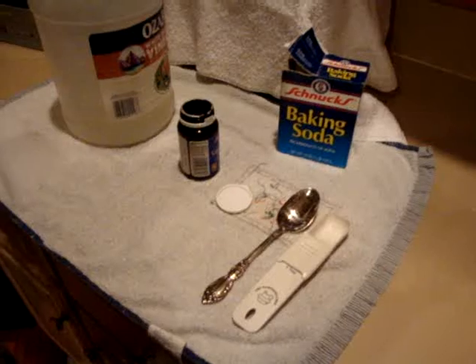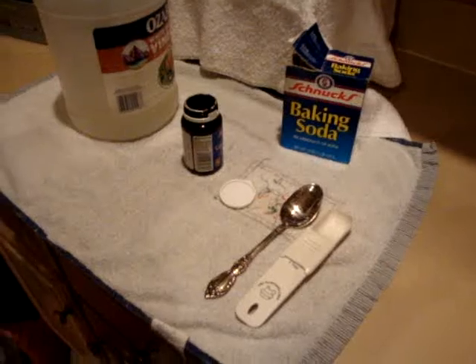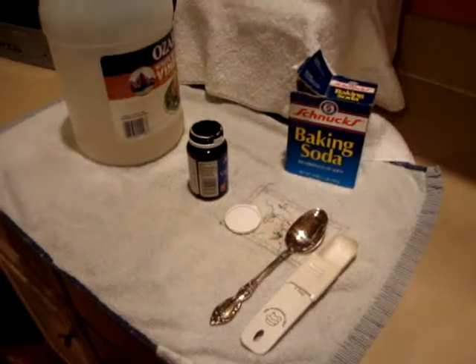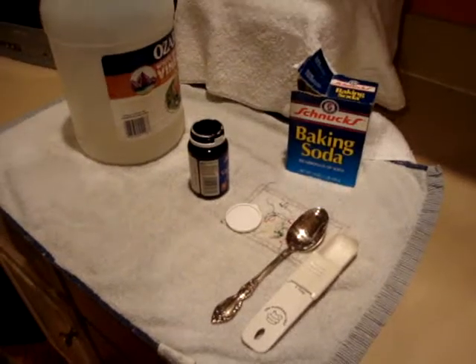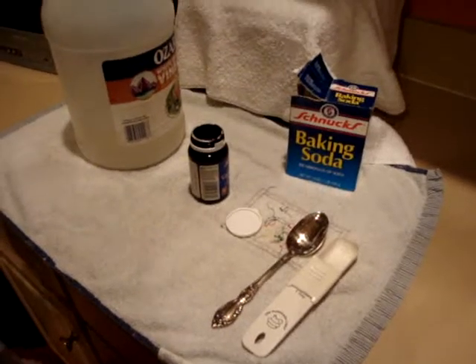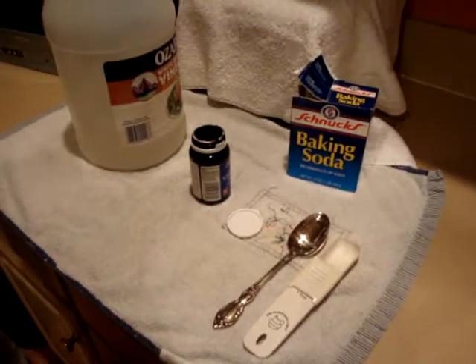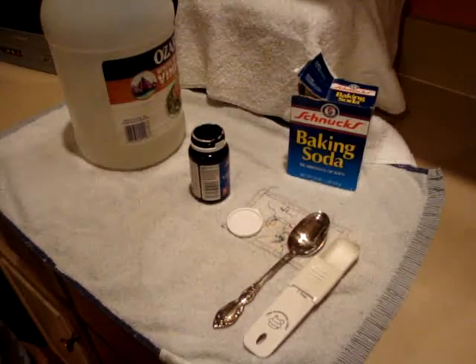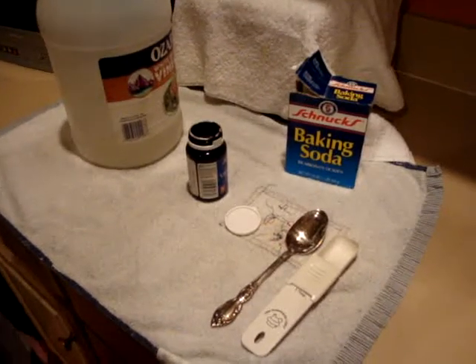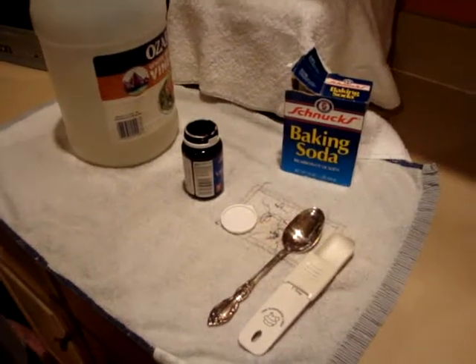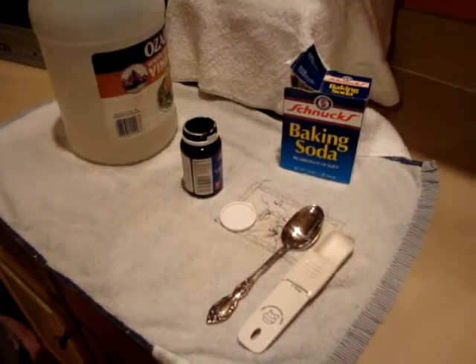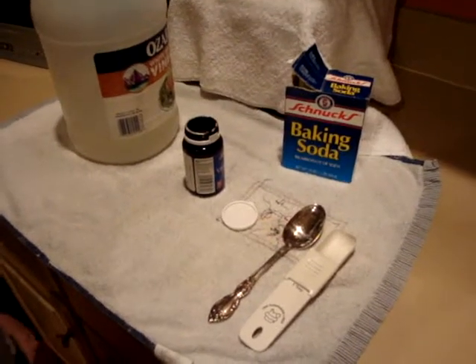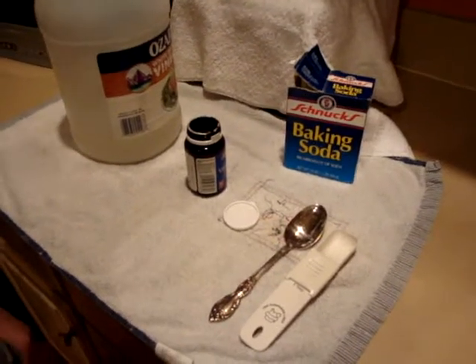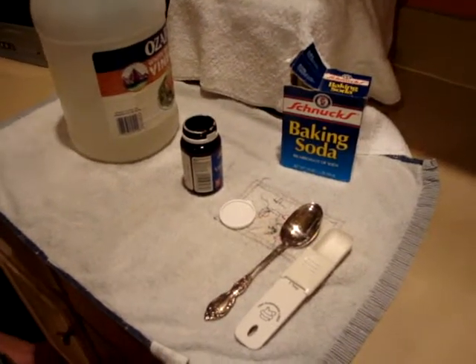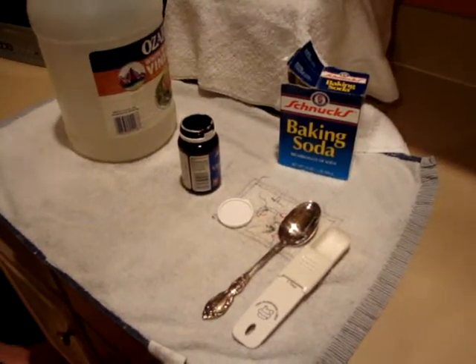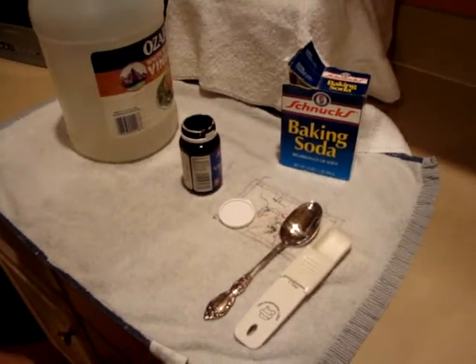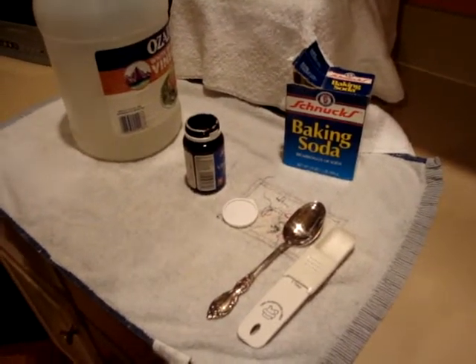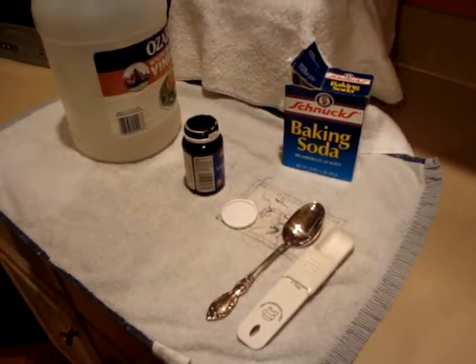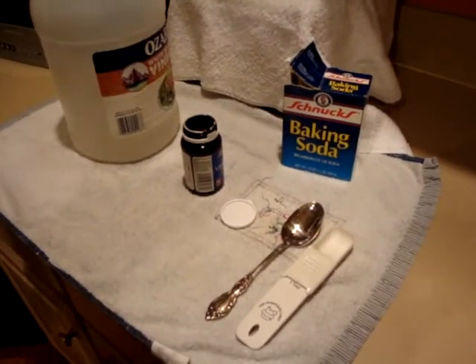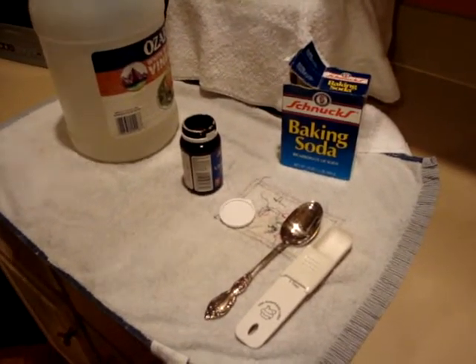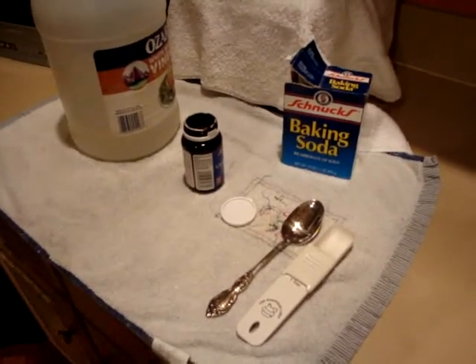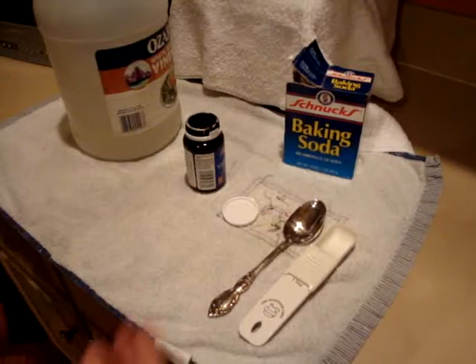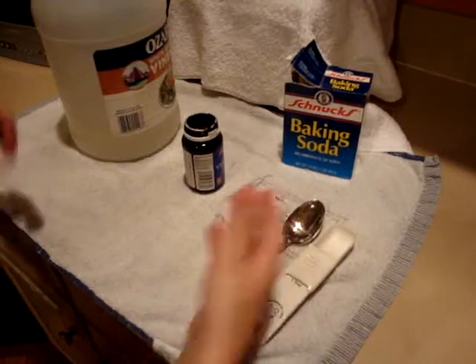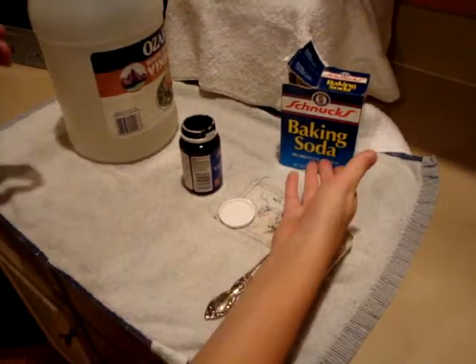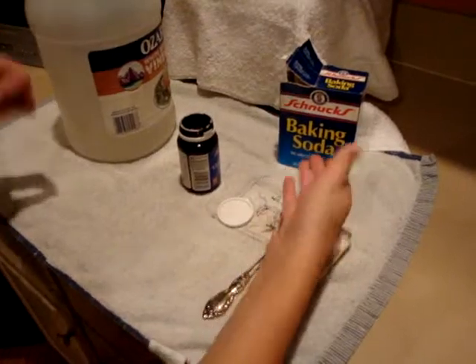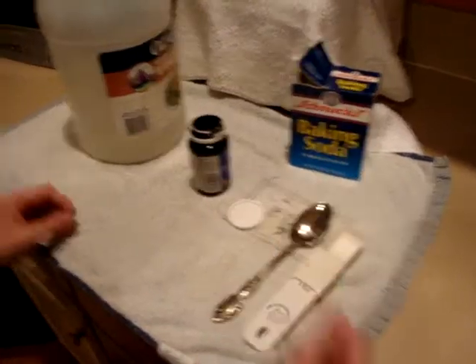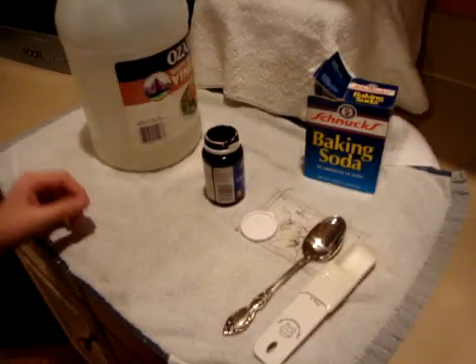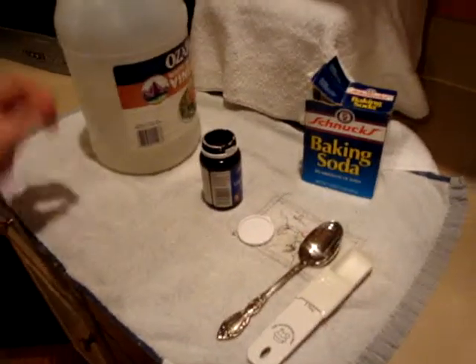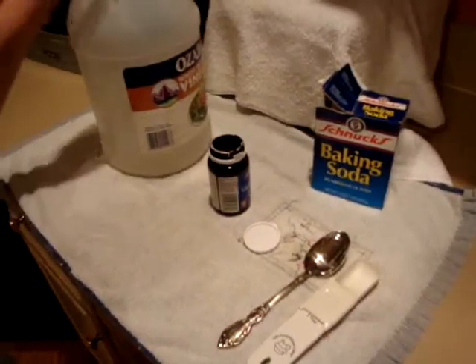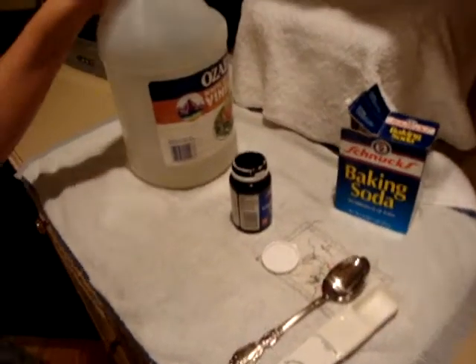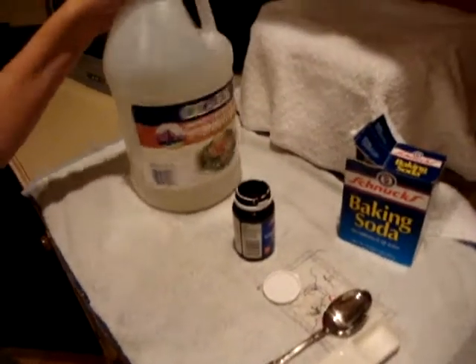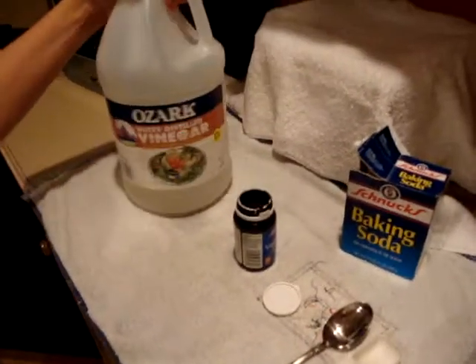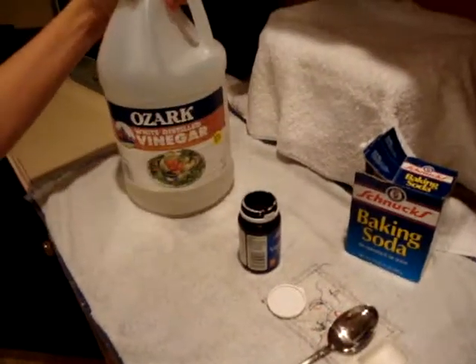Hi everybody, today I'm going to show you how to have a fun chemical reaction between baking soda and vinegar.